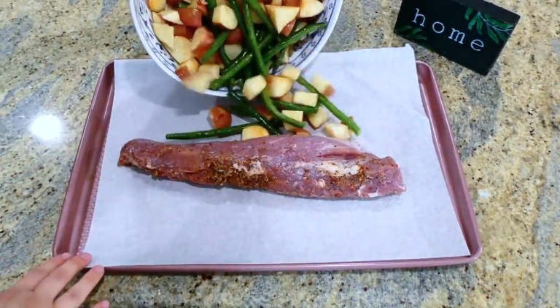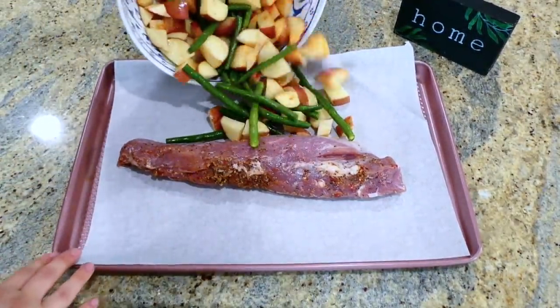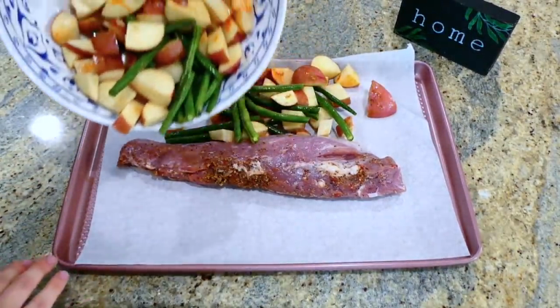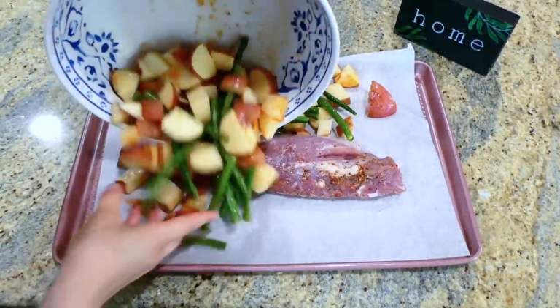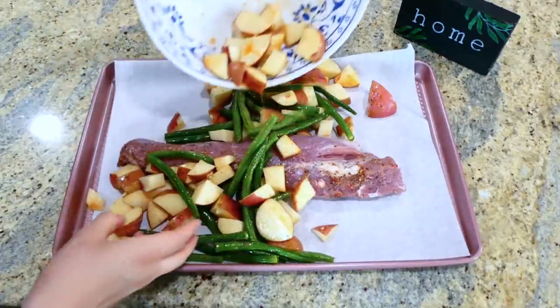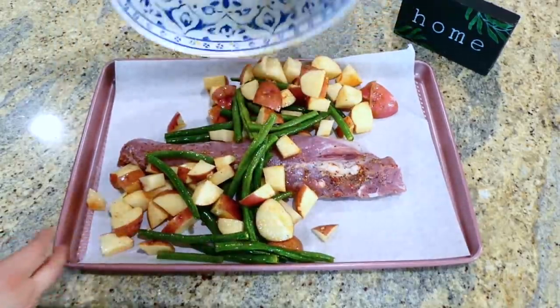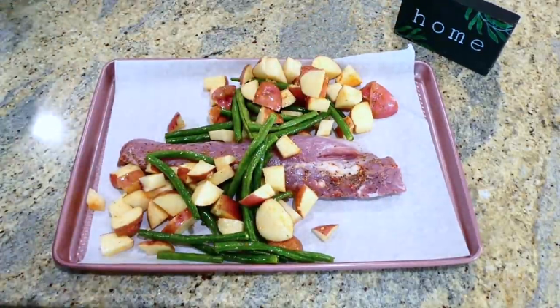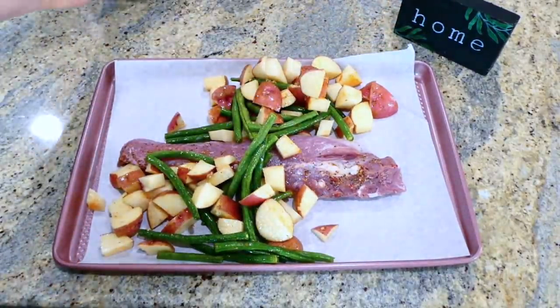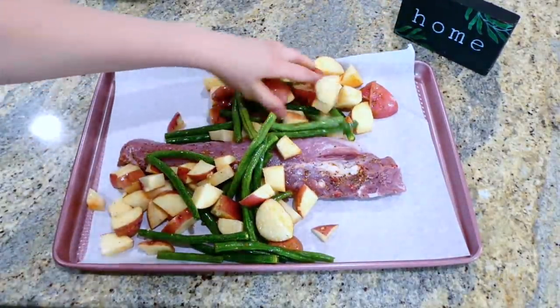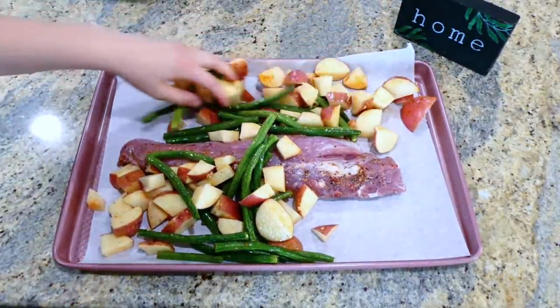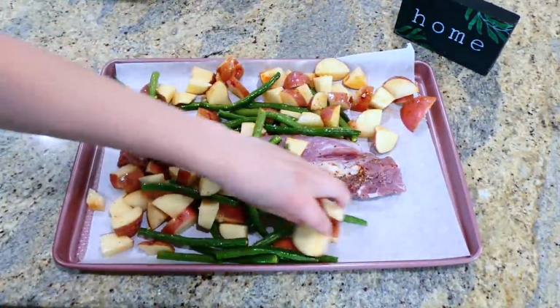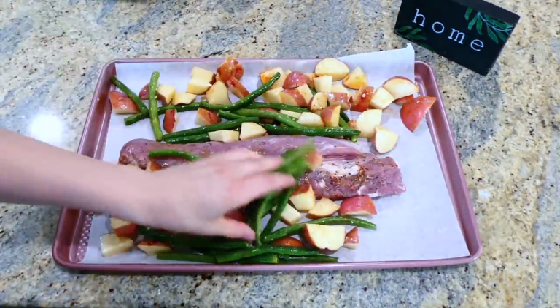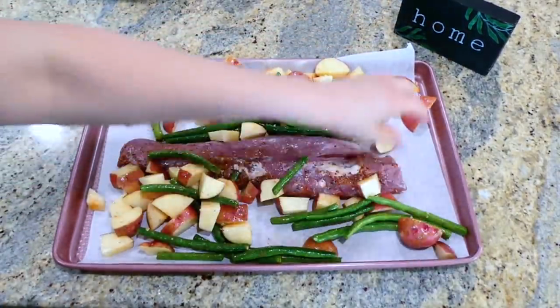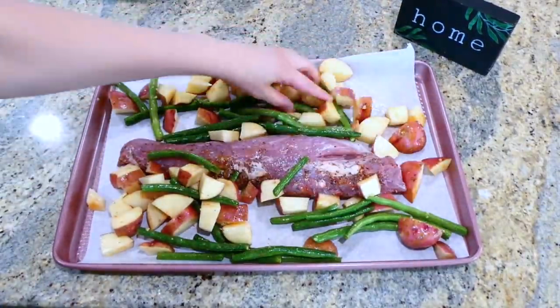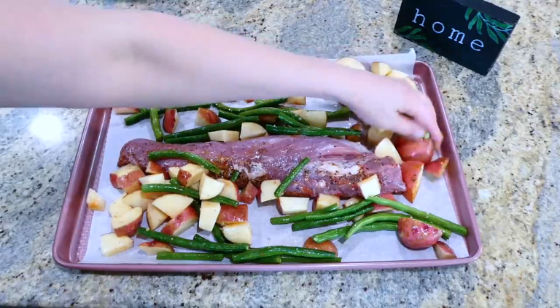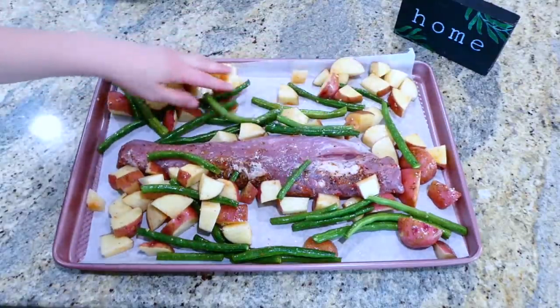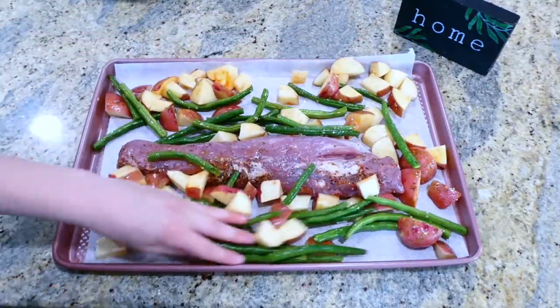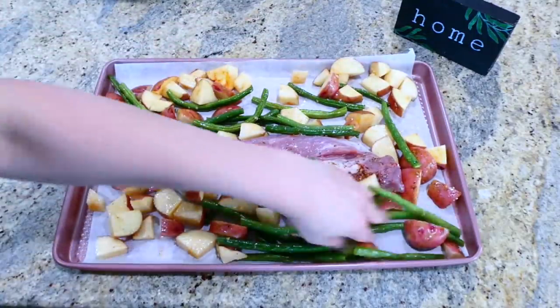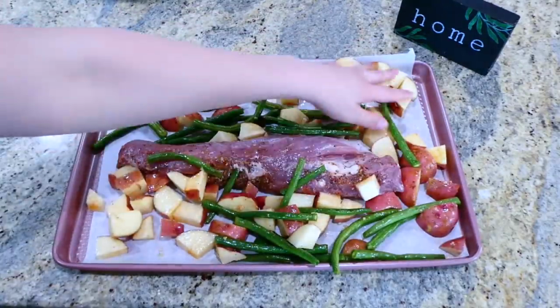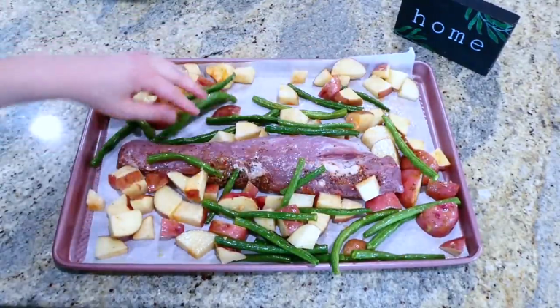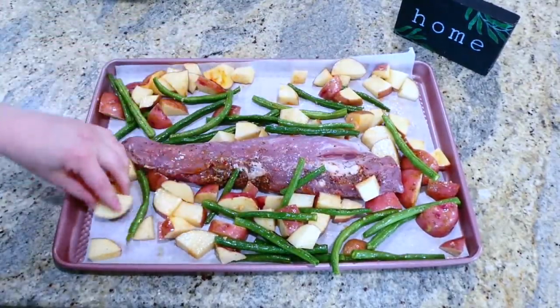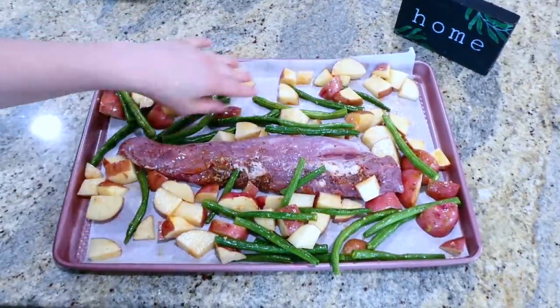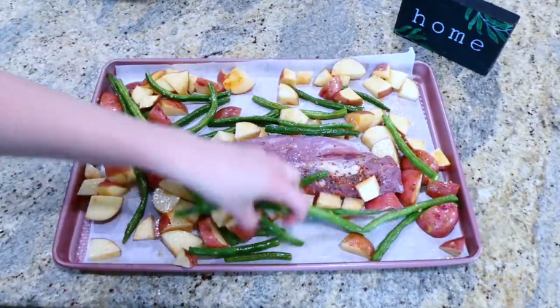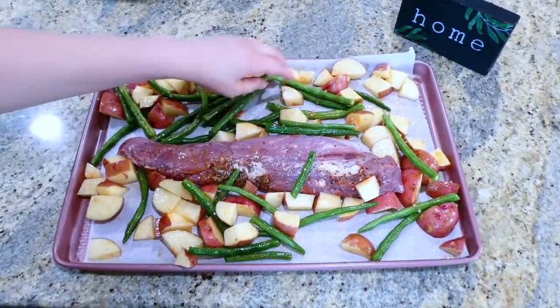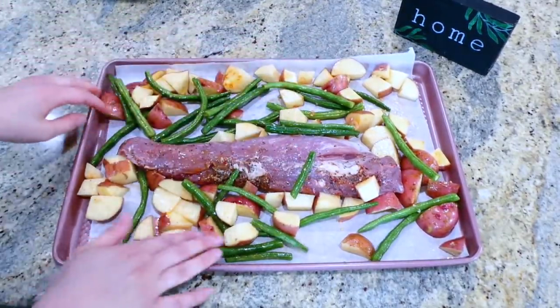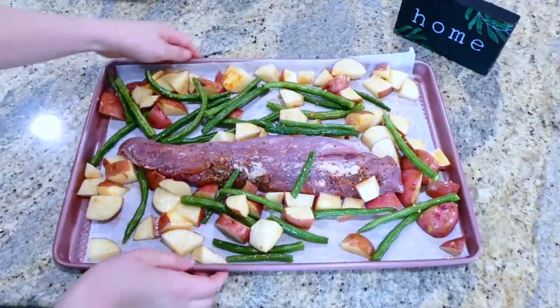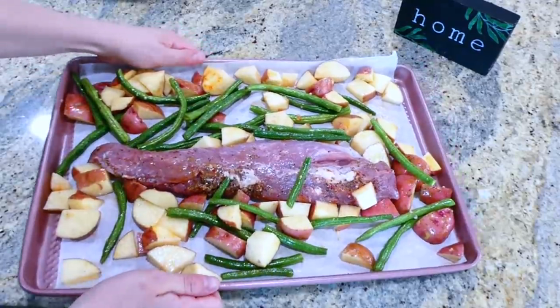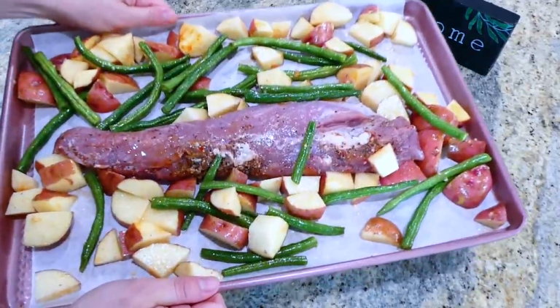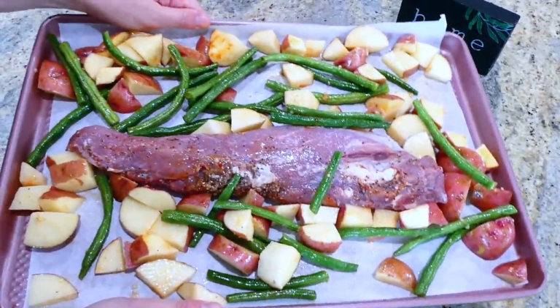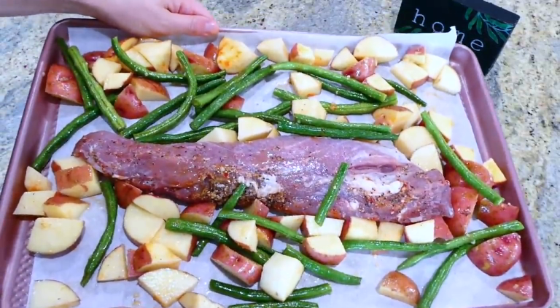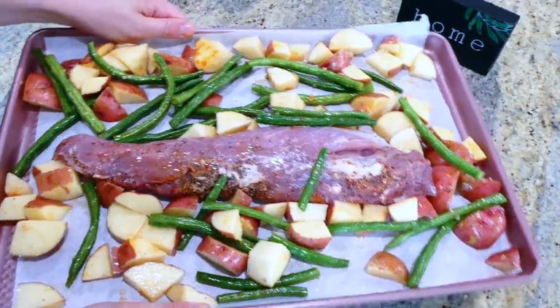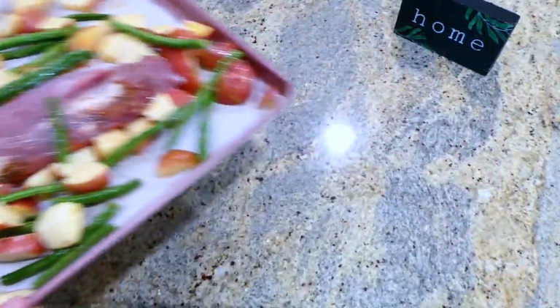I love buying pork tenderloins like this because they're so easy — you just have to put them on your sheet pan. Then I added my veggies and placed this in my preheated oven at 425 degrees for about 40 to 50 minutes, or until the tenderloin is cooked.